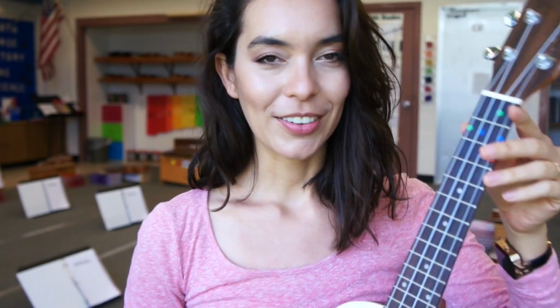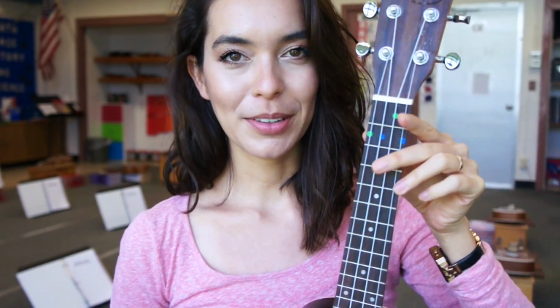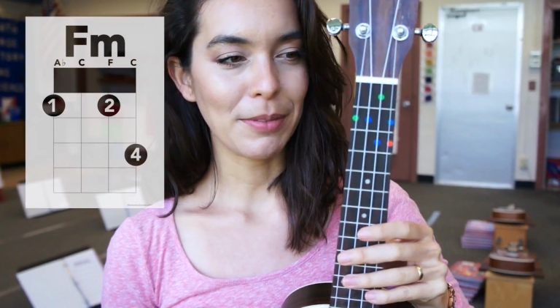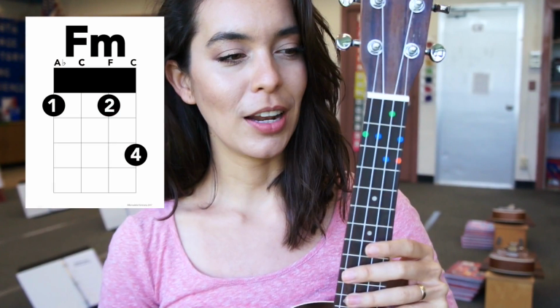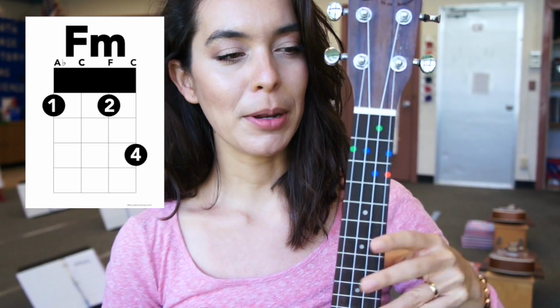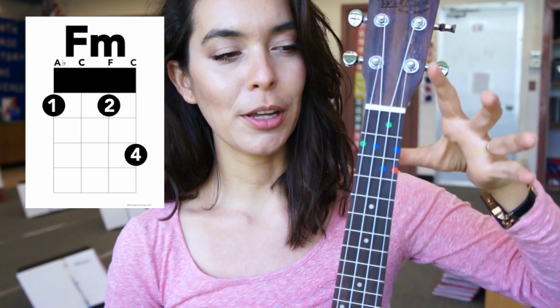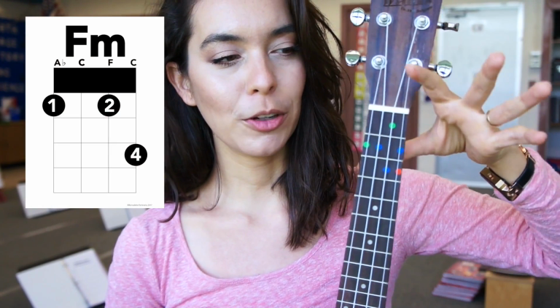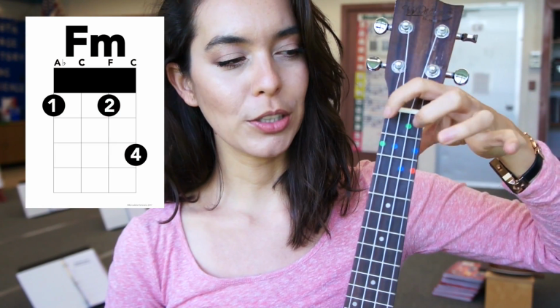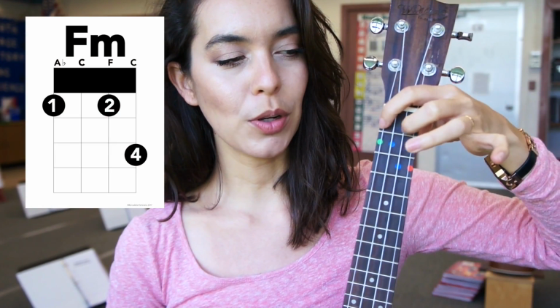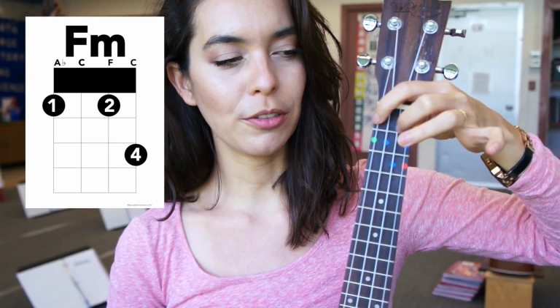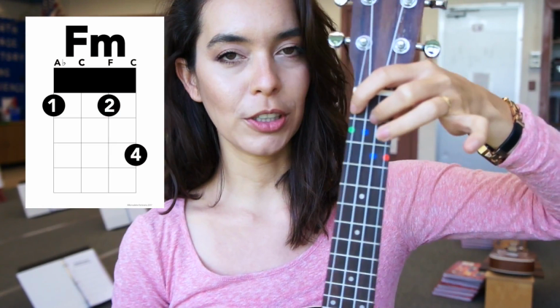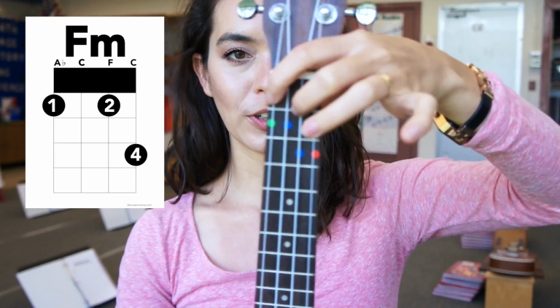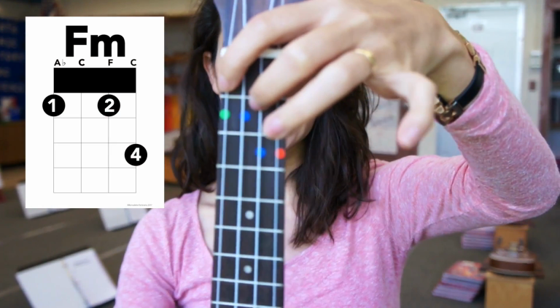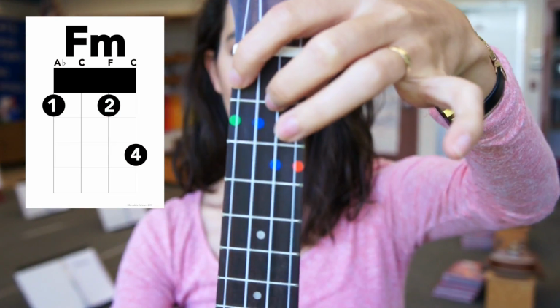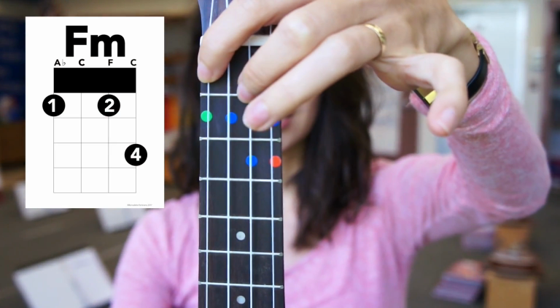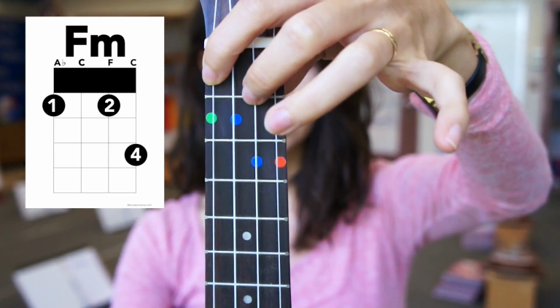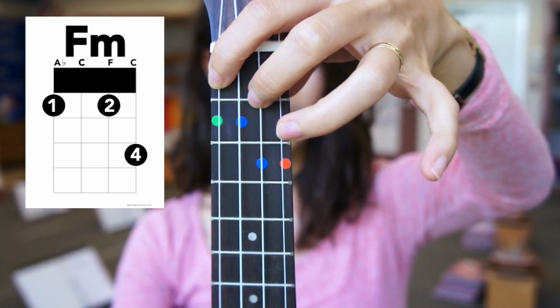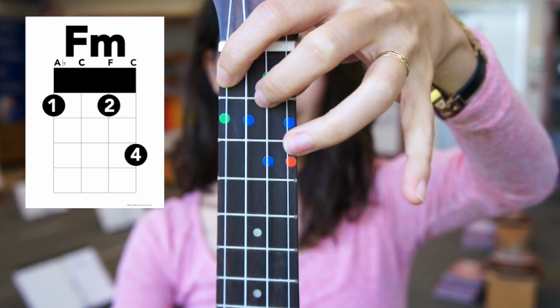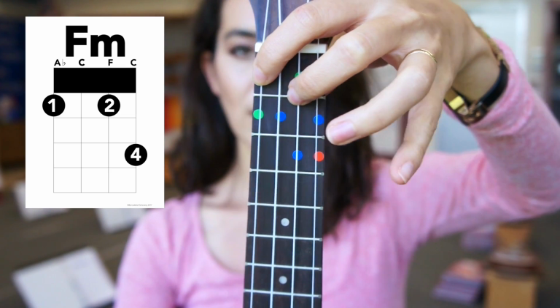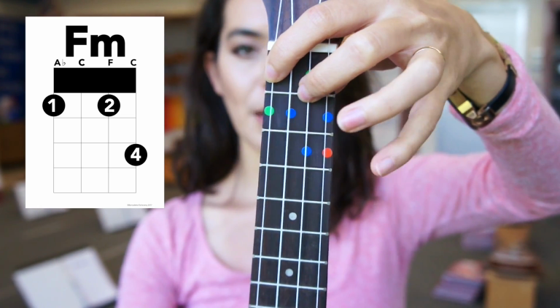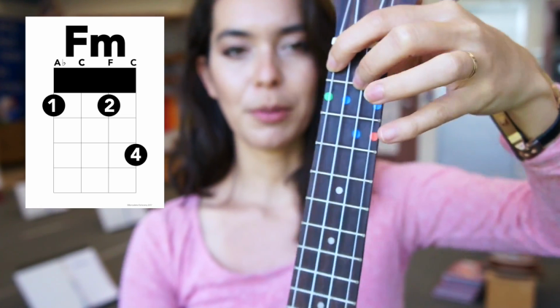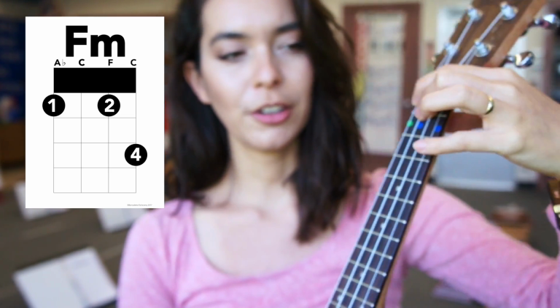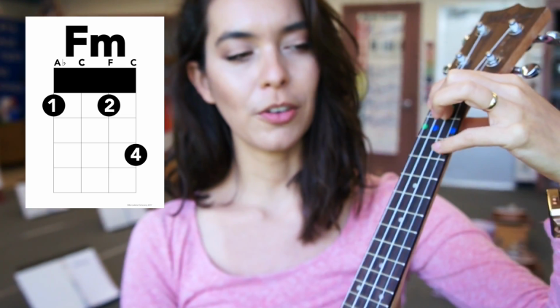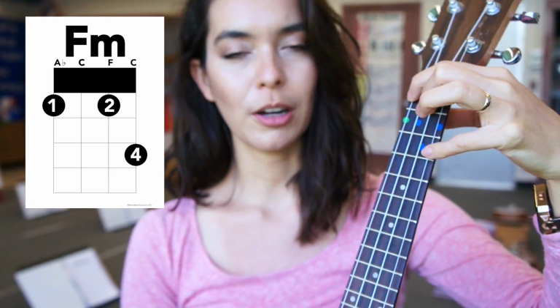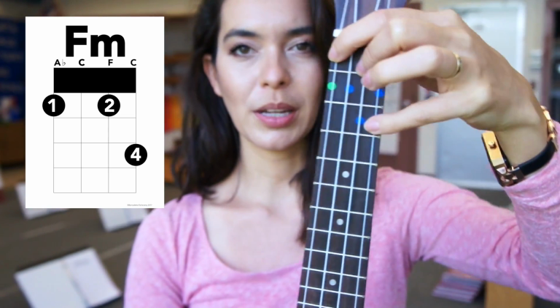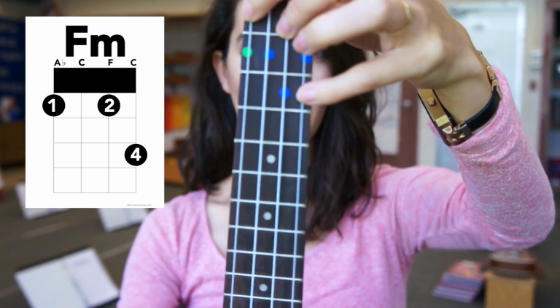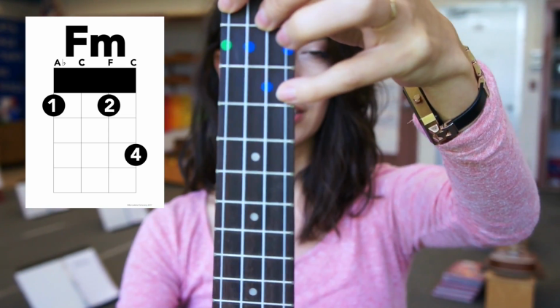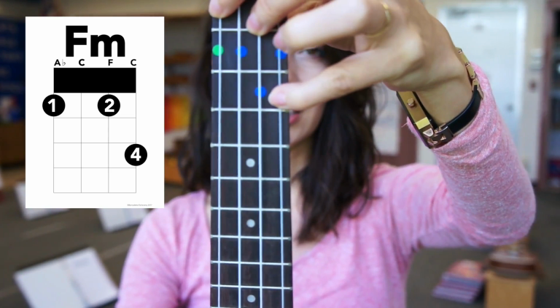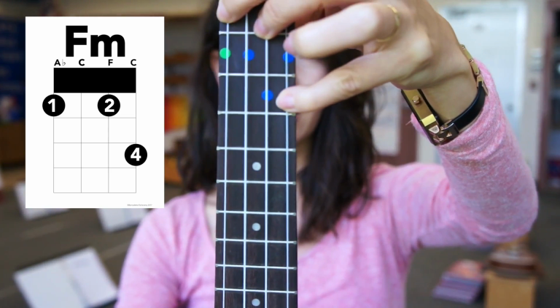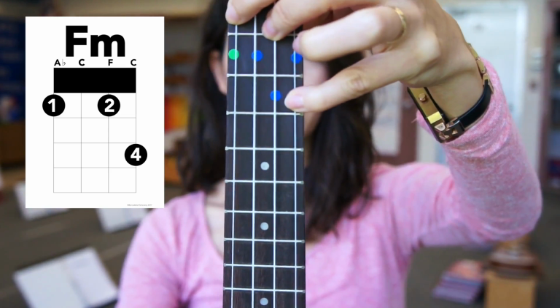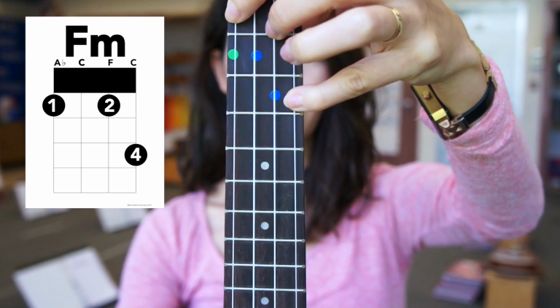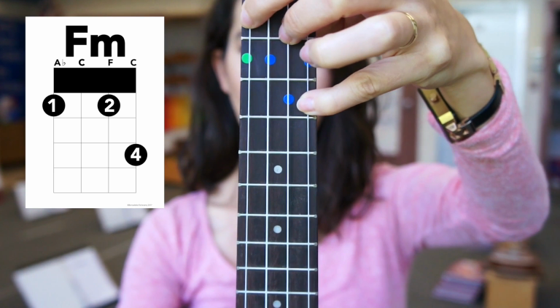Okay I'm gonna take my ukulele, I'm gonna put F1 and F2 on the first fret here and then I'm gonna put F4 on my red dot here on the third fret.